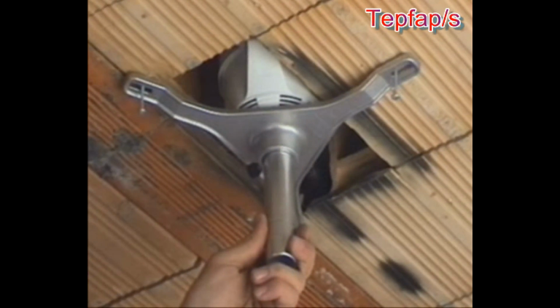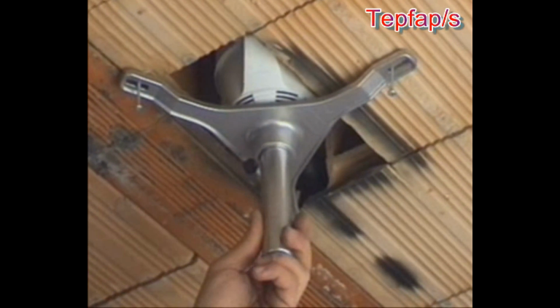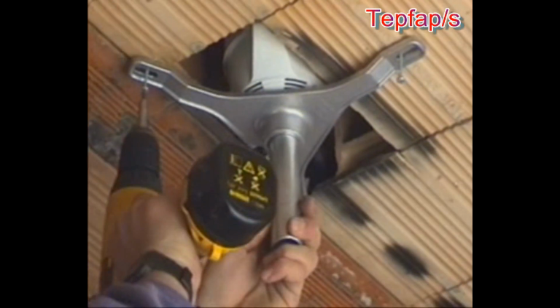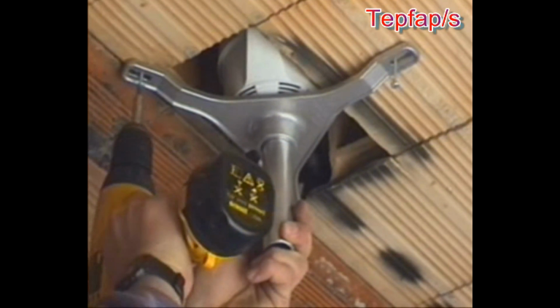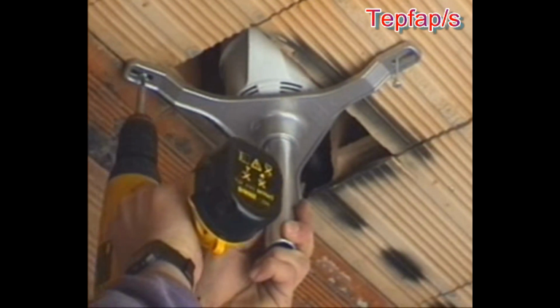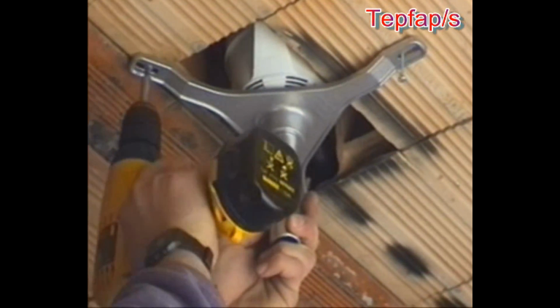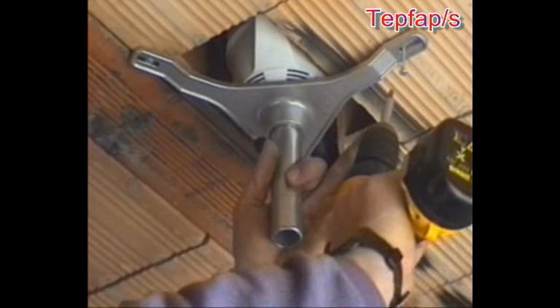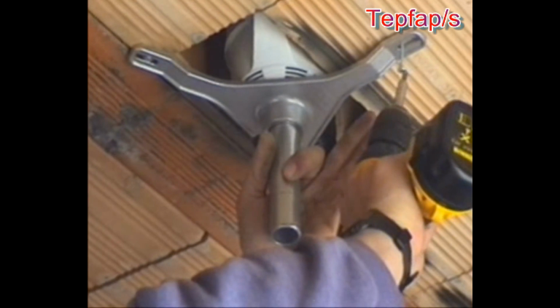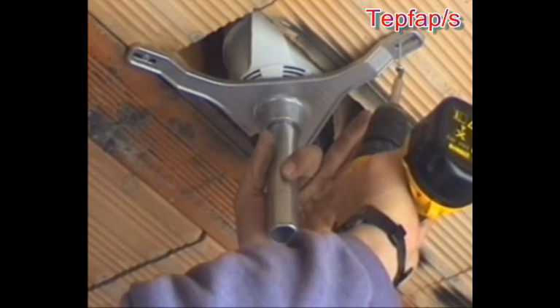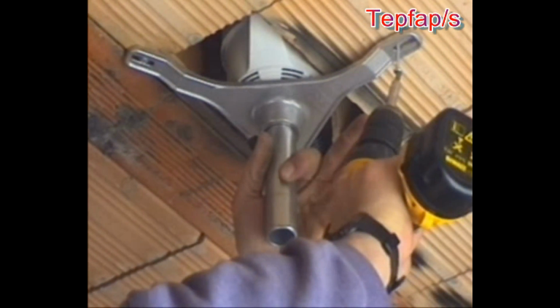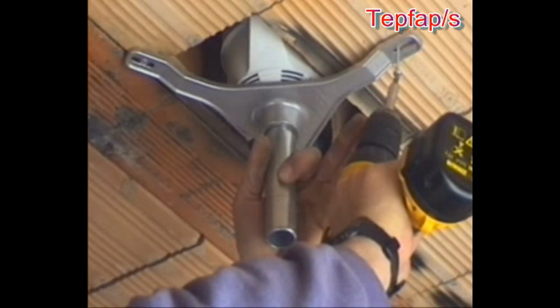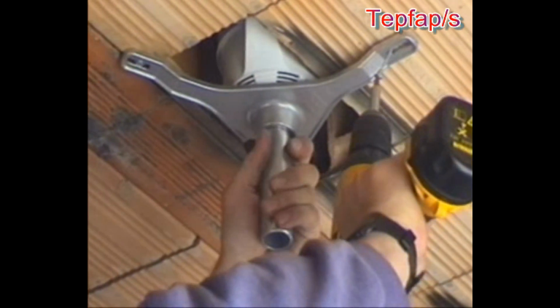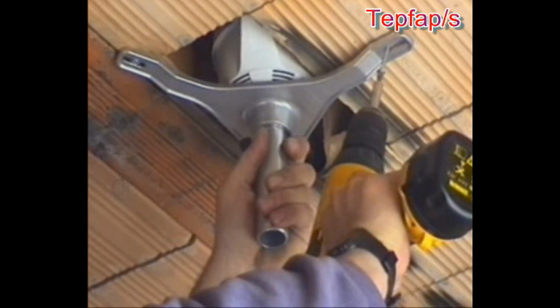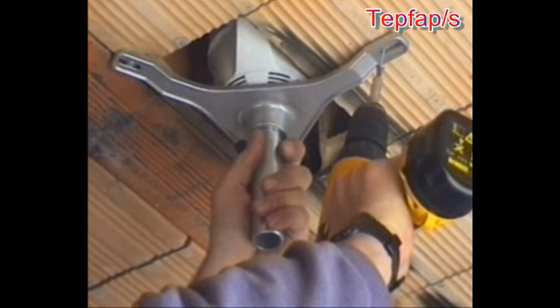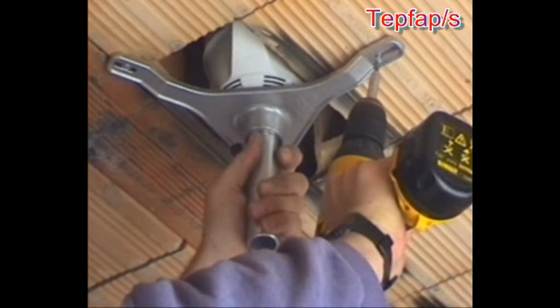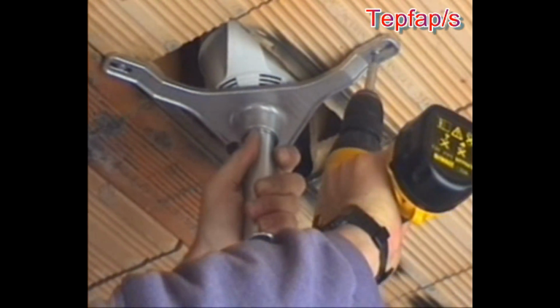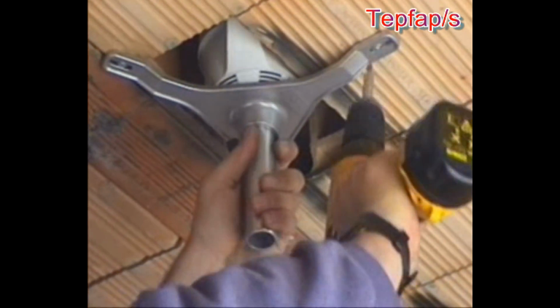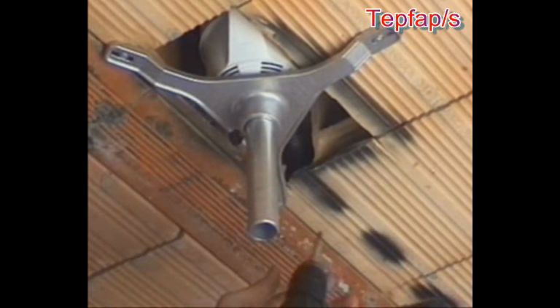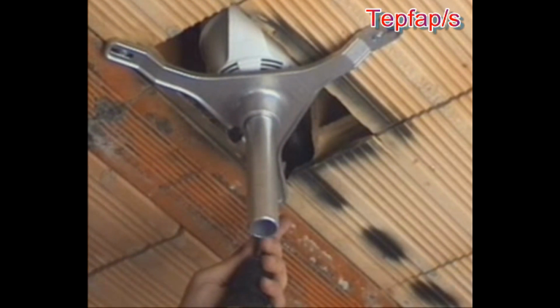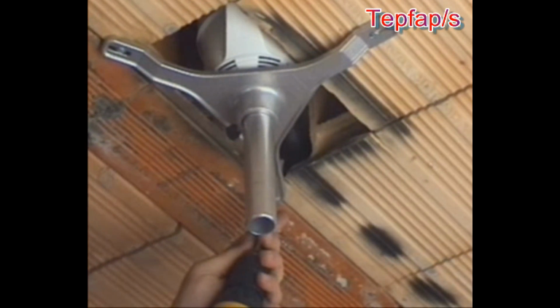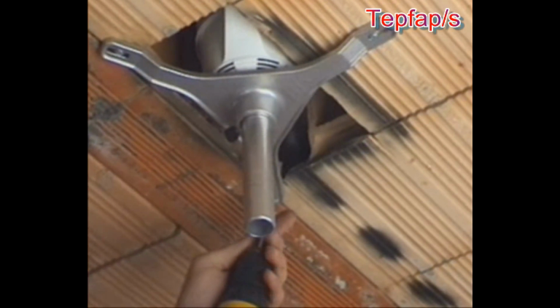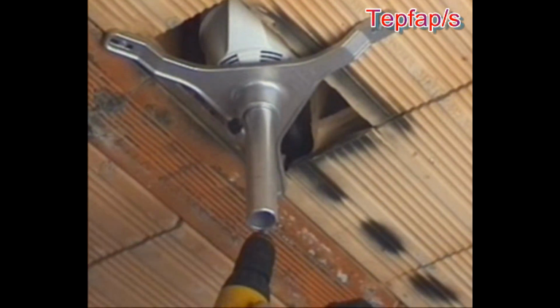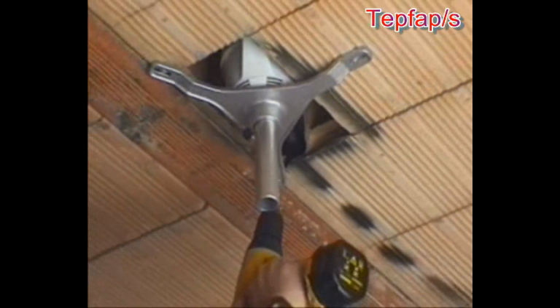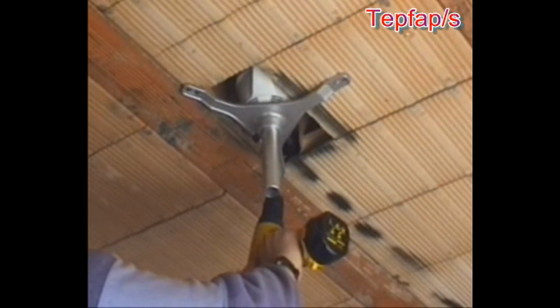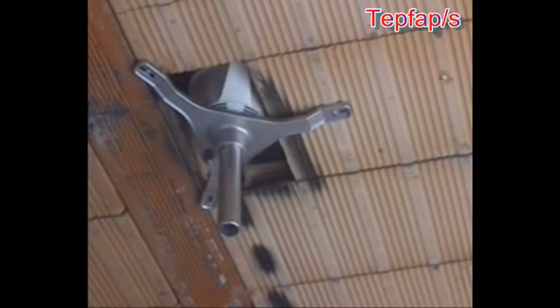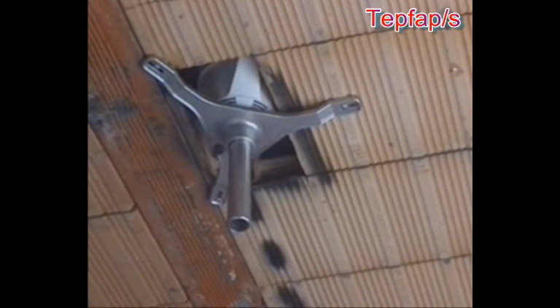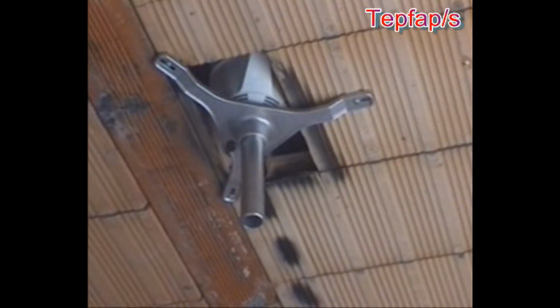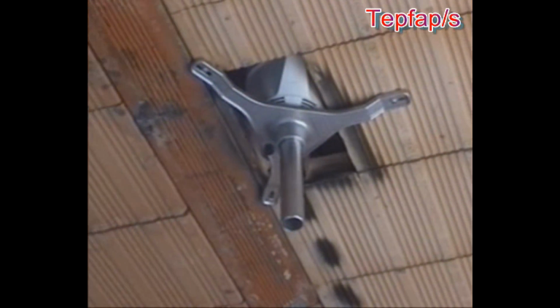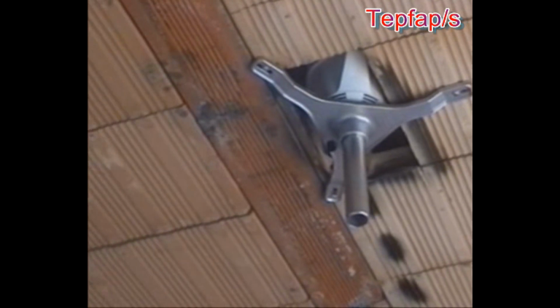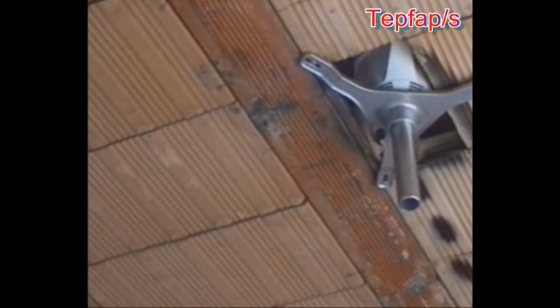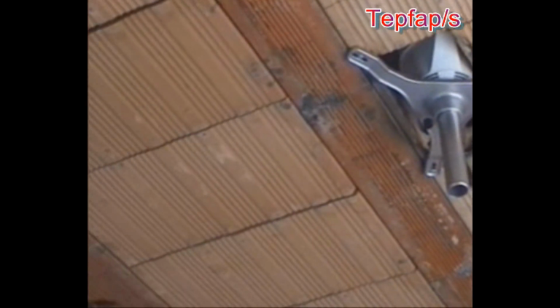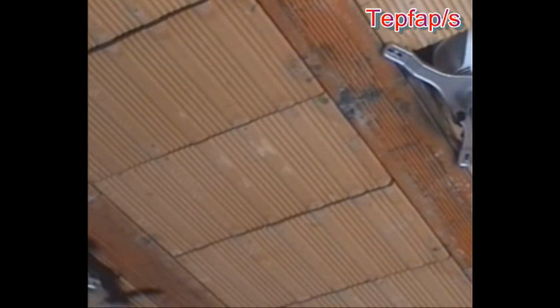The special configuration of the application system enables you to achieve a fast and precise positioning of the box at exactly one centimetre from the brick, leaving enough space for the subsequent plastering.